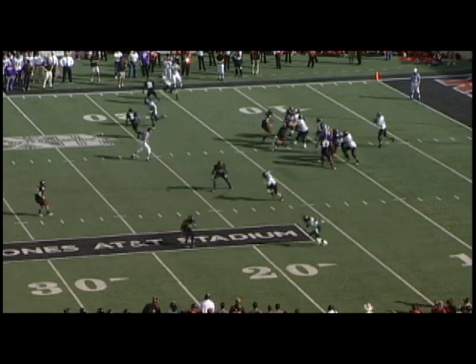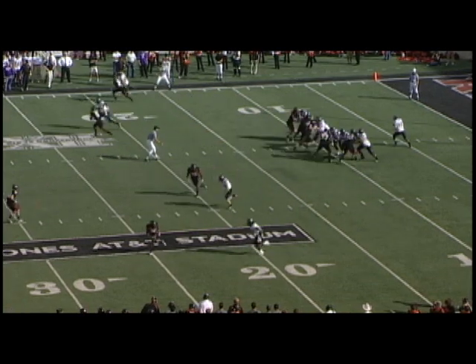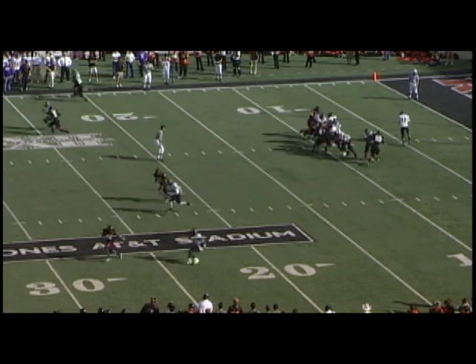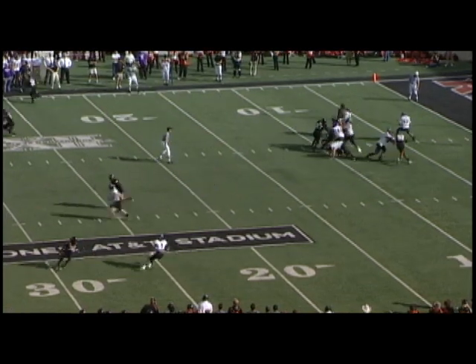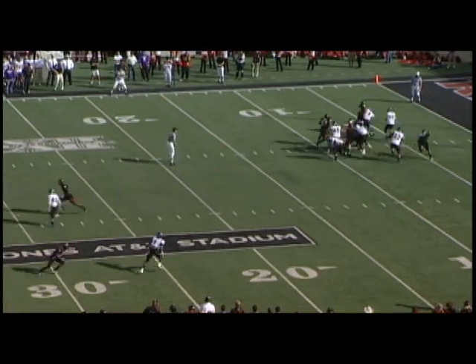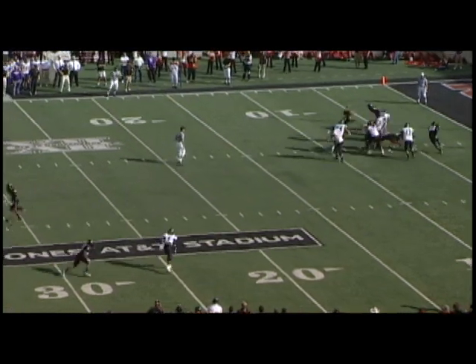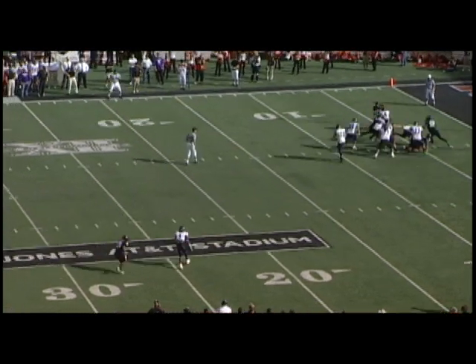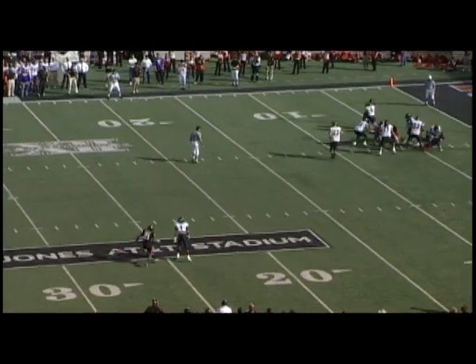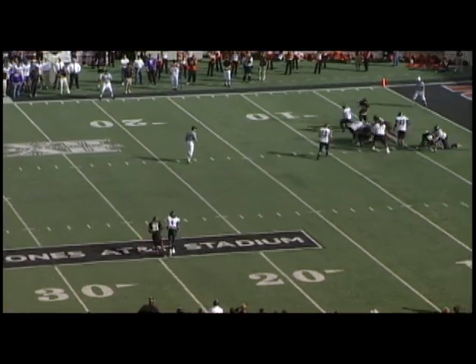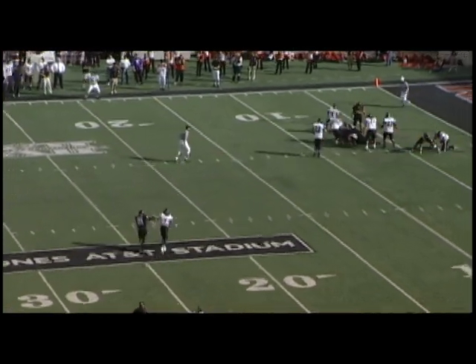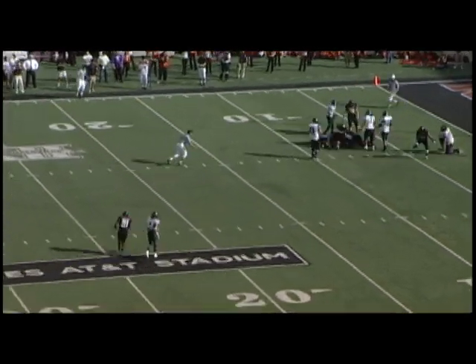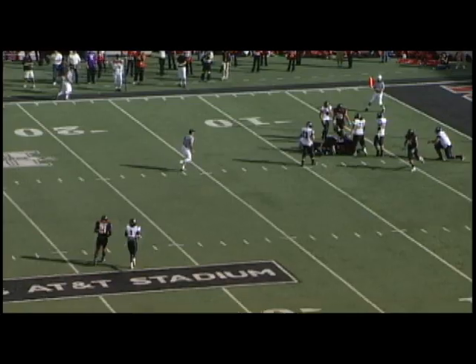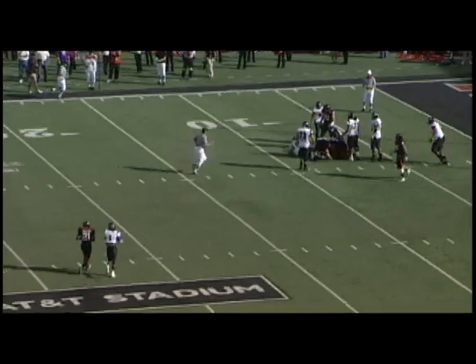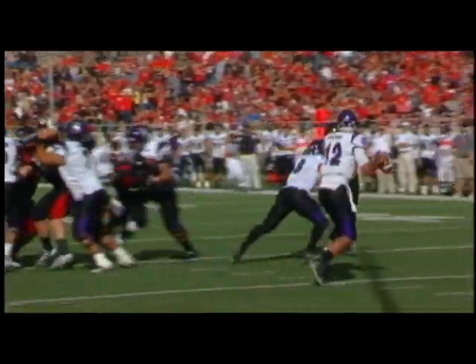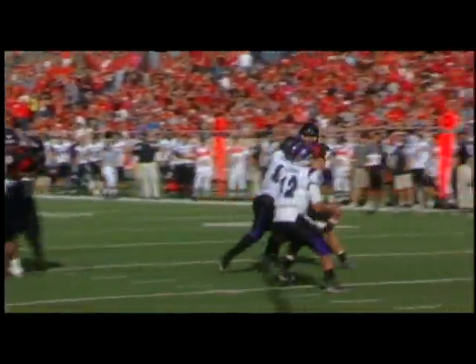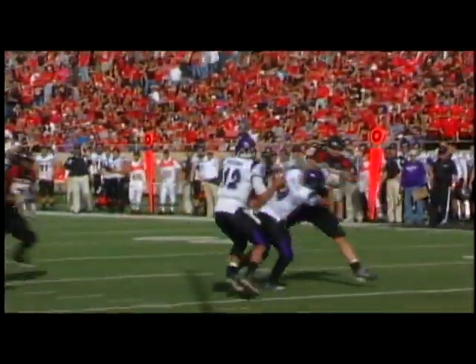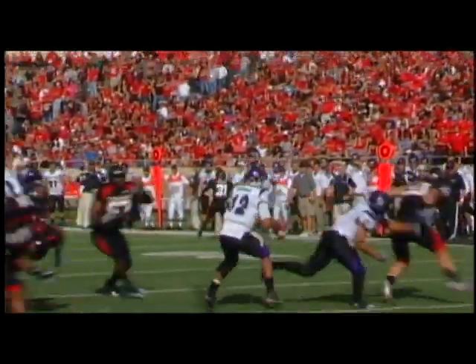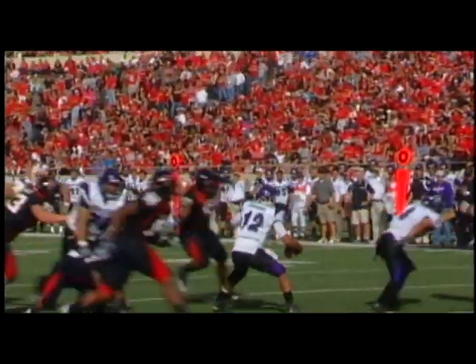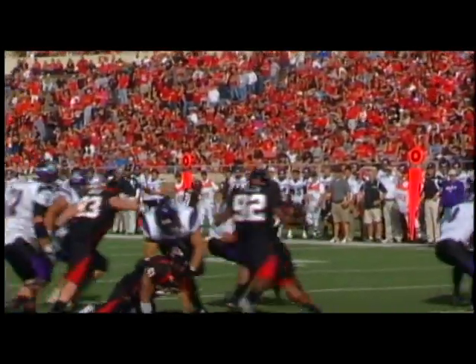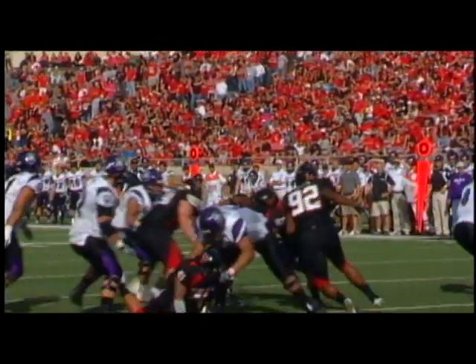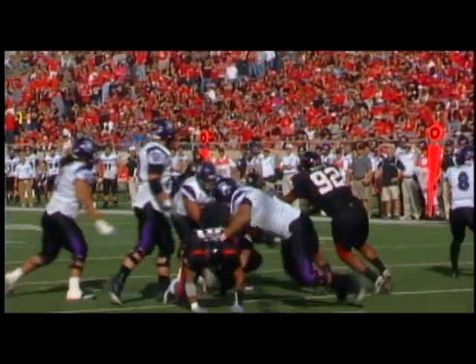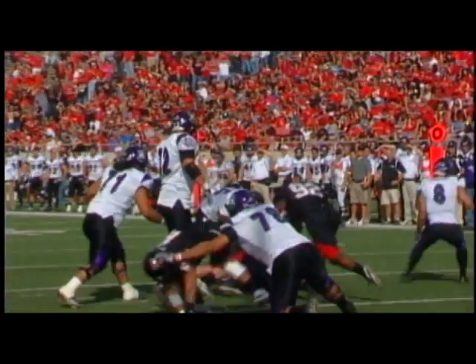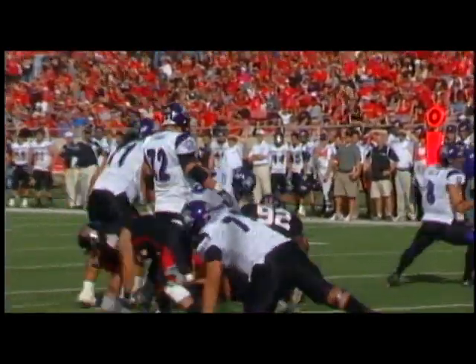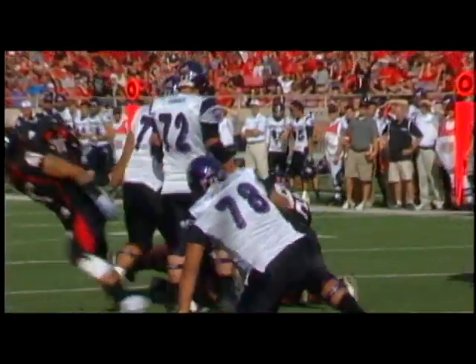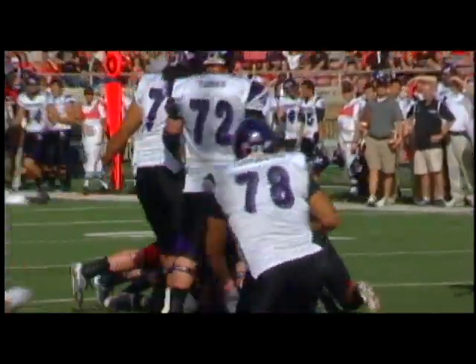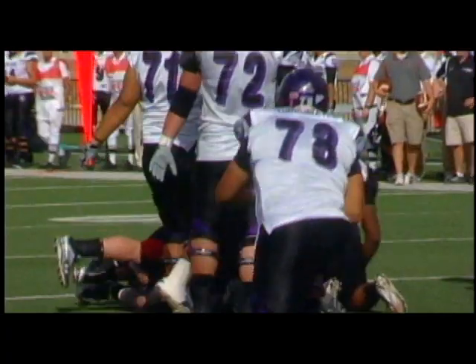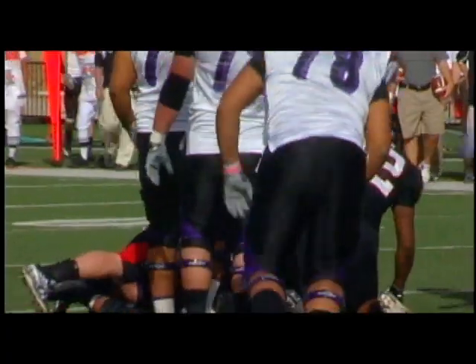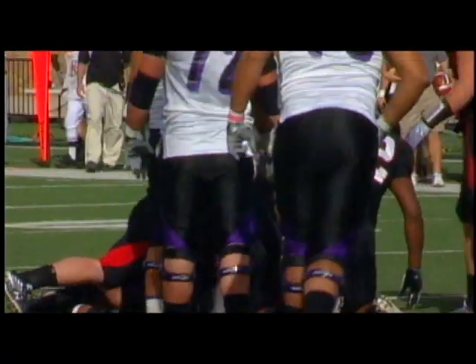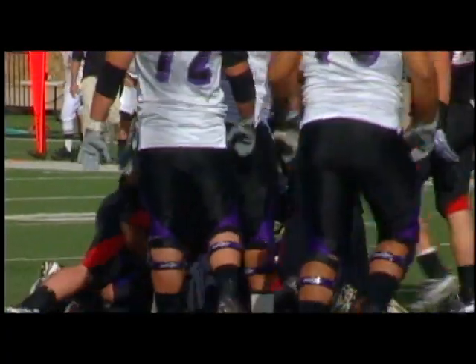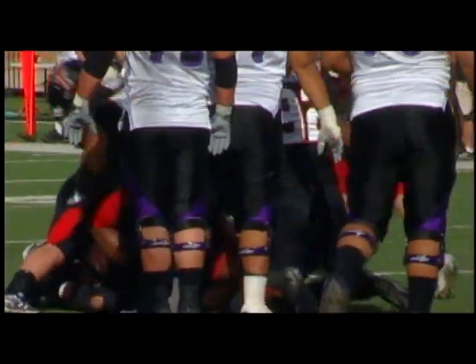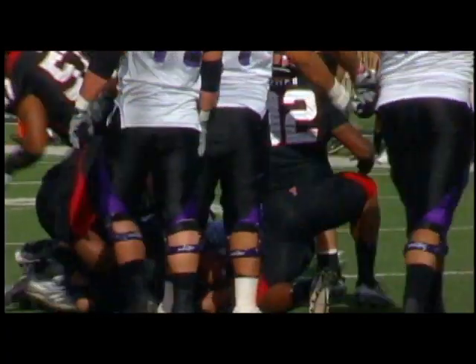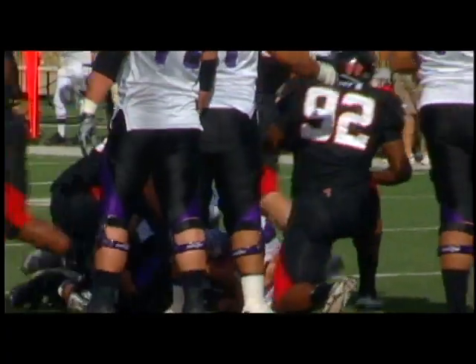More from the defense on Weber State's next series. The Wildcats with a third and 22 from their own 14, the pressure coming, and Duncan comes in untouched for his team-leading 7th sack of the season. The drive ends in a safety on a mishandled punt snap. 23-0 Tech on top.